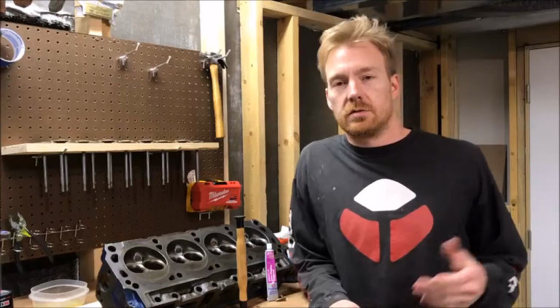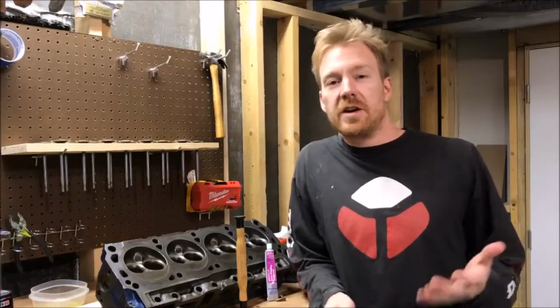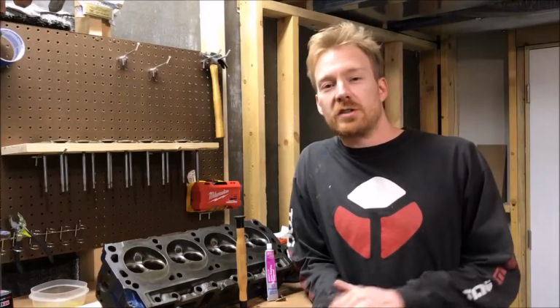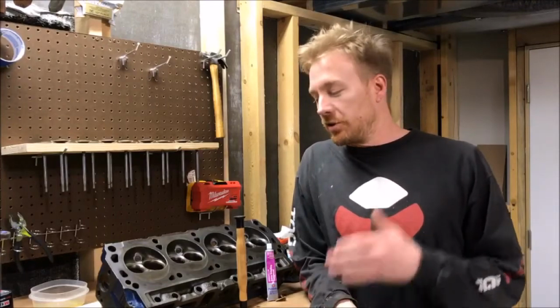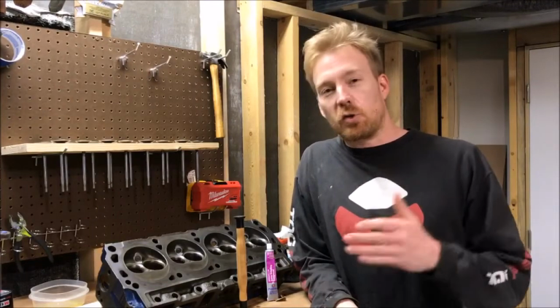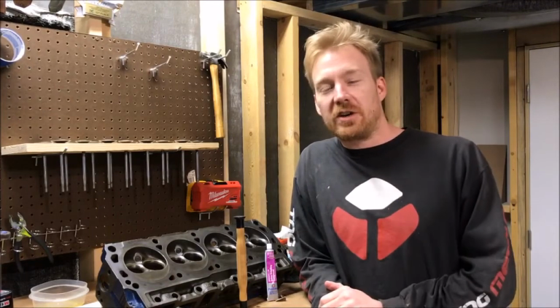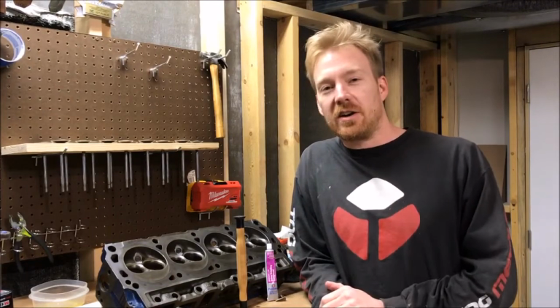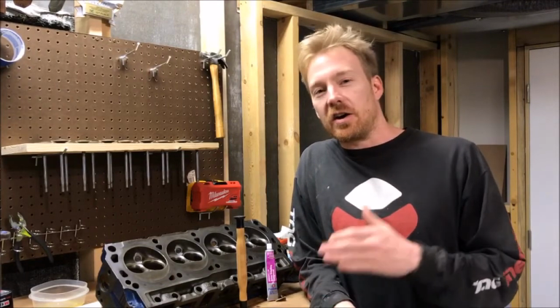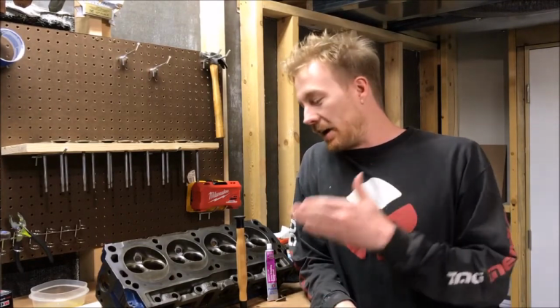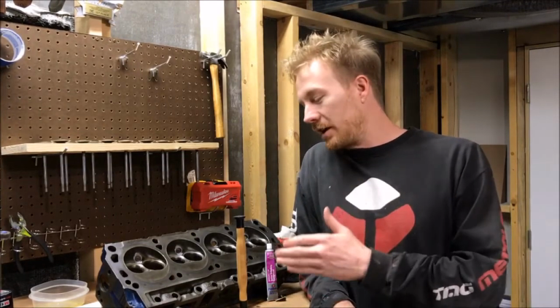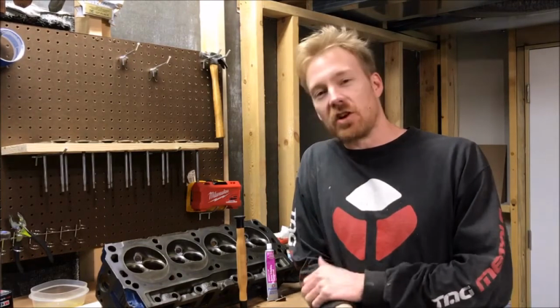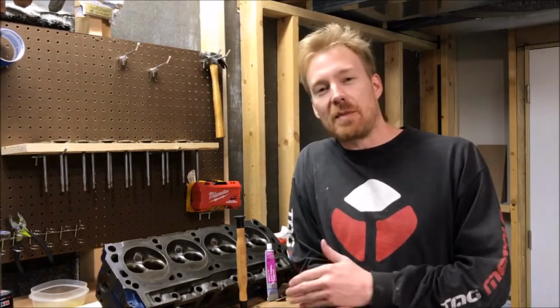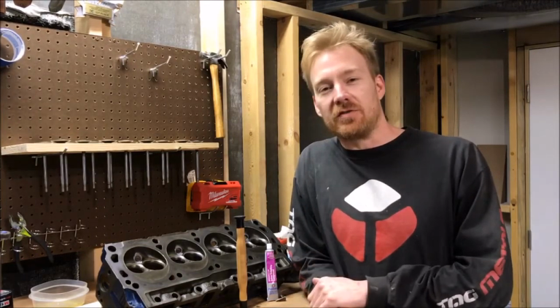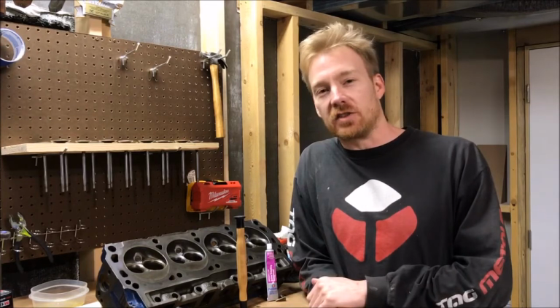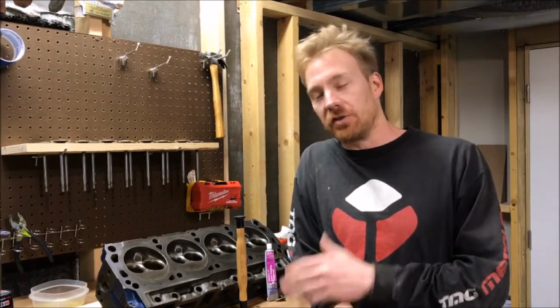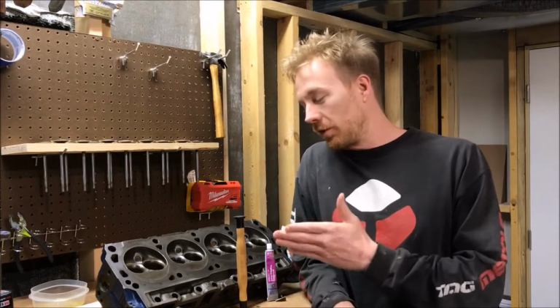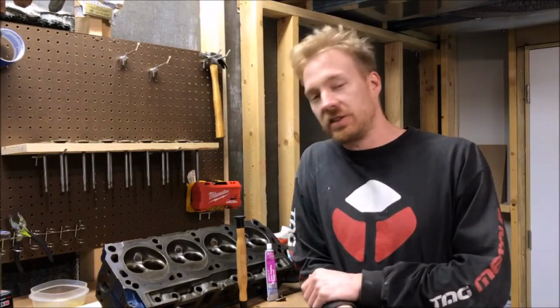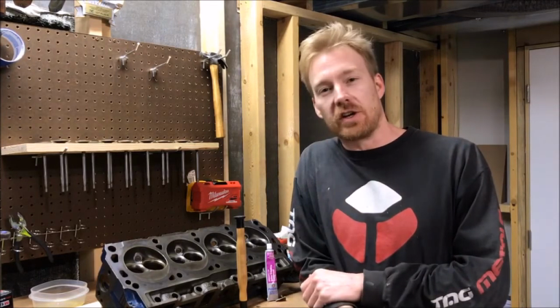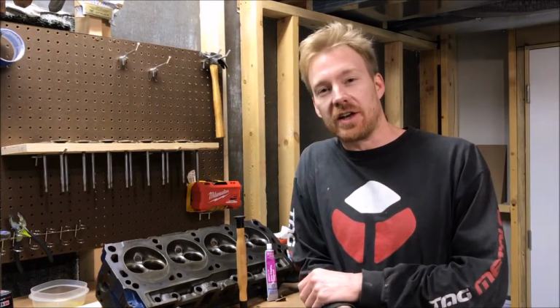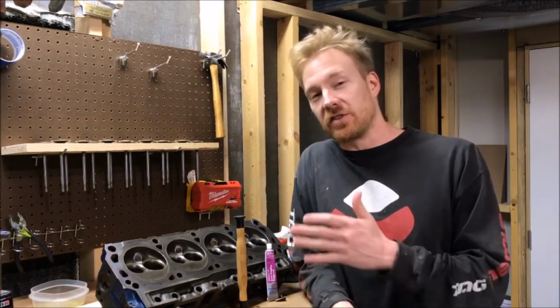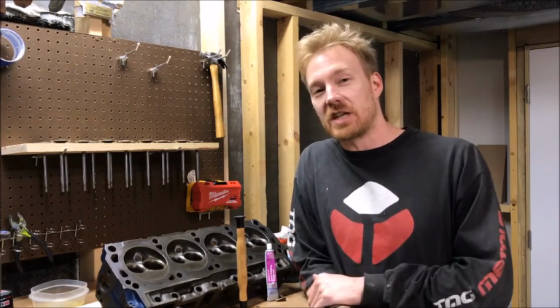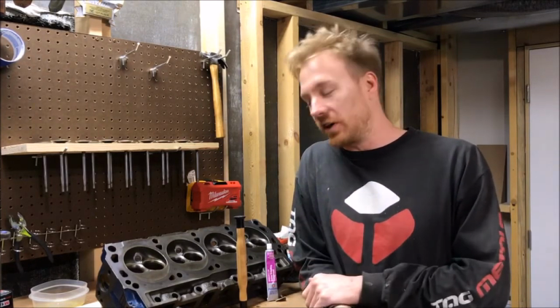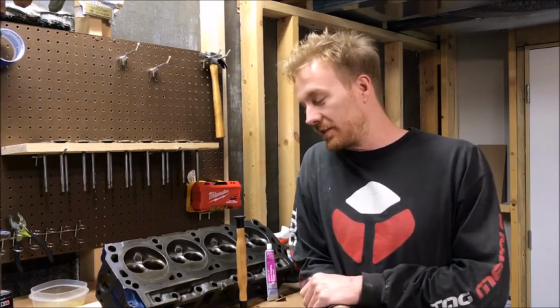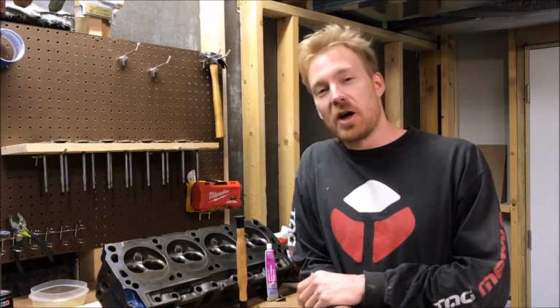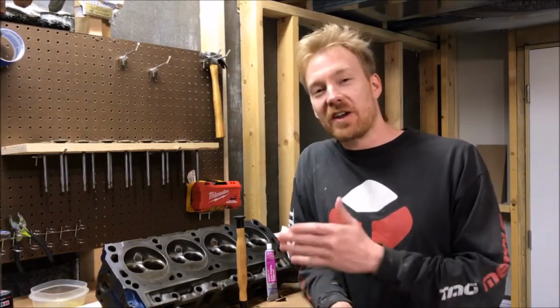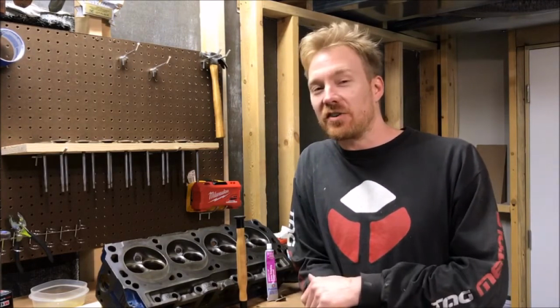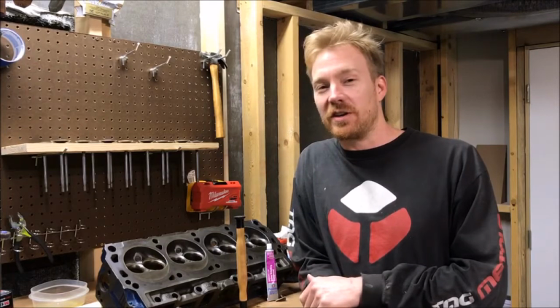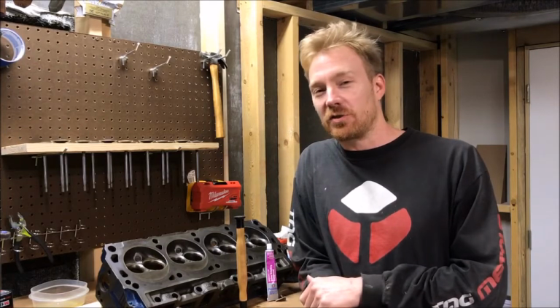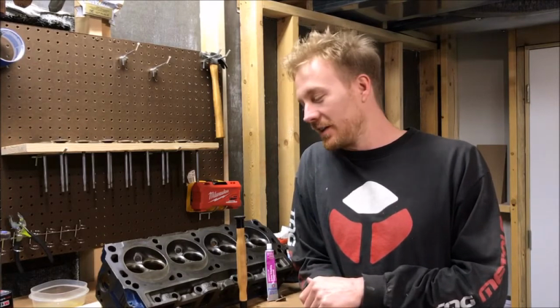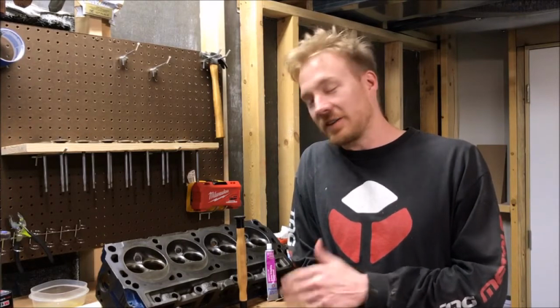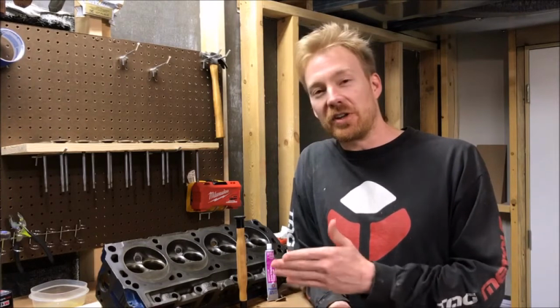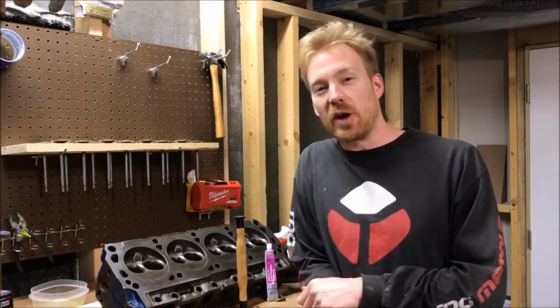Hey everyone, just wanted to do a quick video on how the process of lapping valves goes for these GT40 iron heads. This is the first time I've done this, but I think I've already found a few tricks to help along the way.